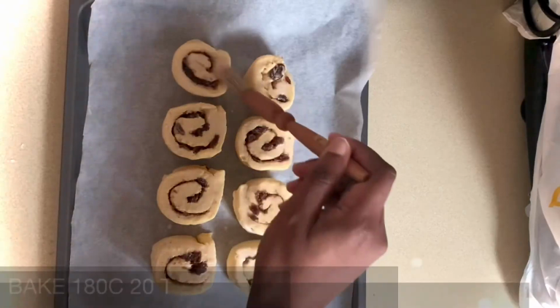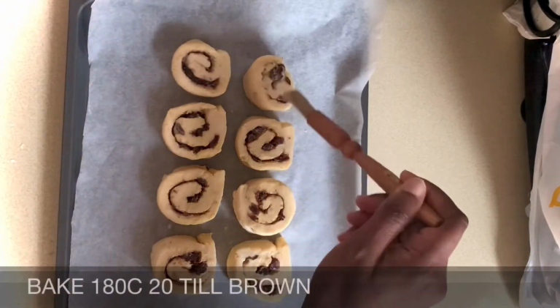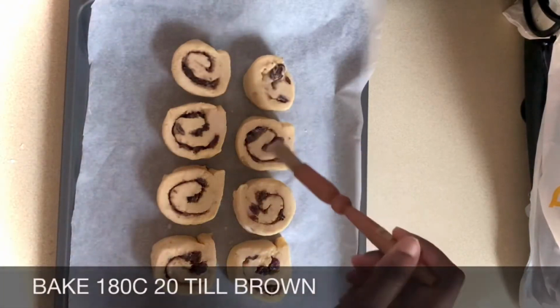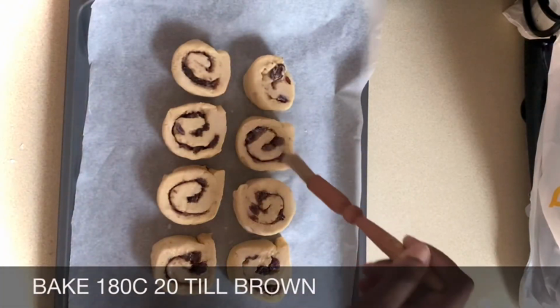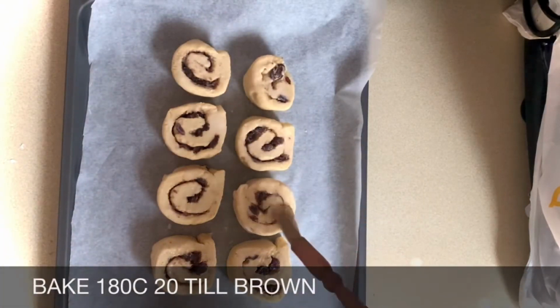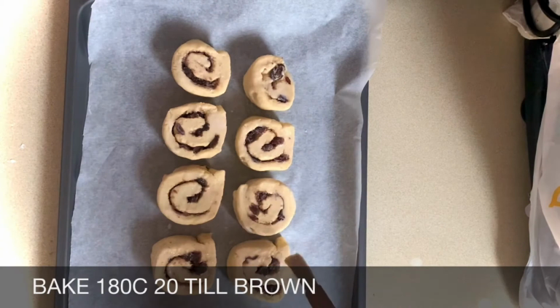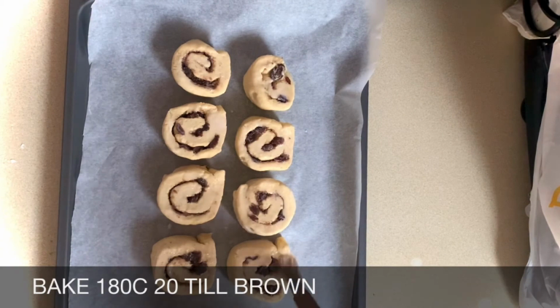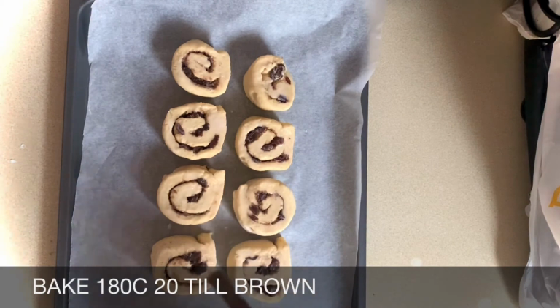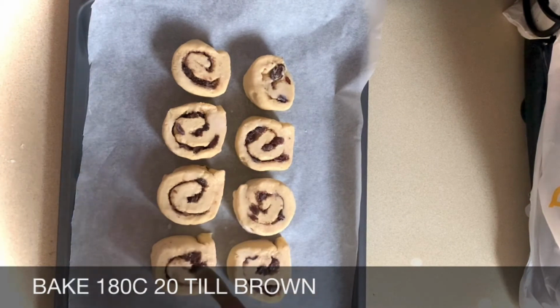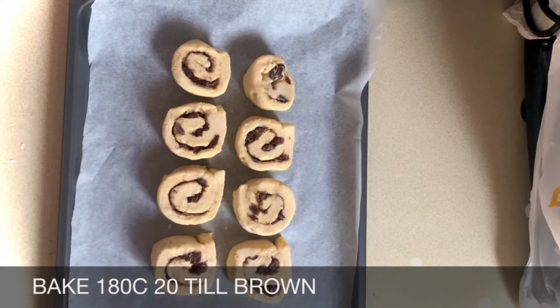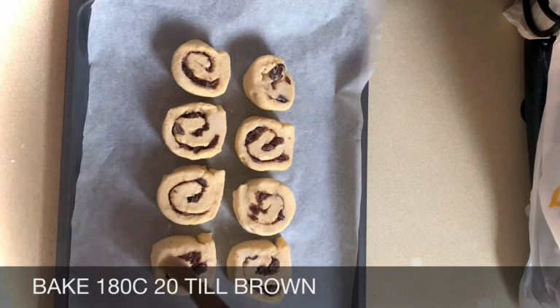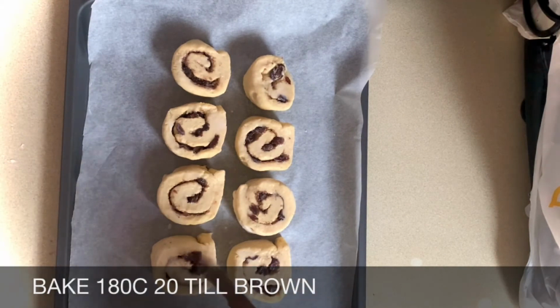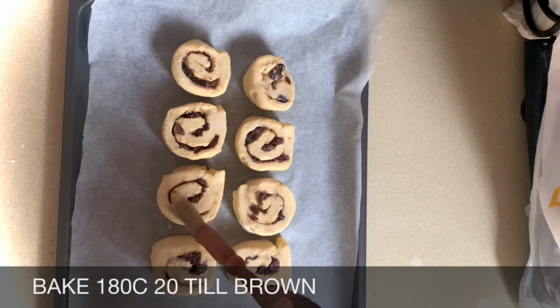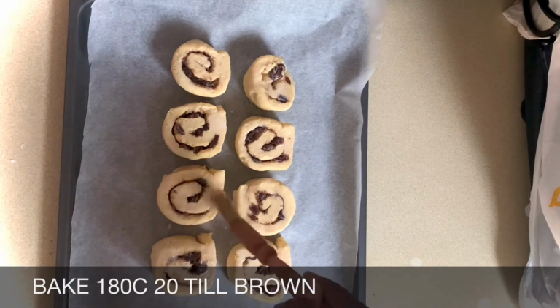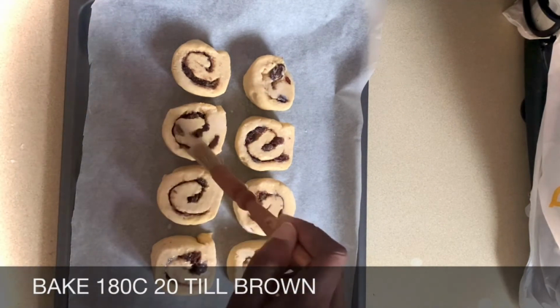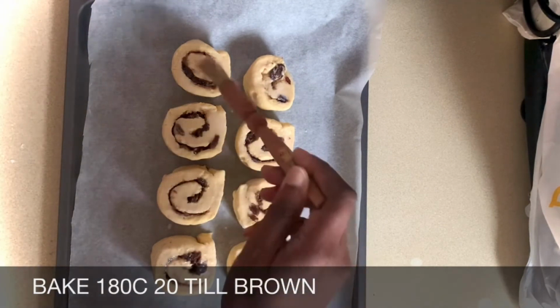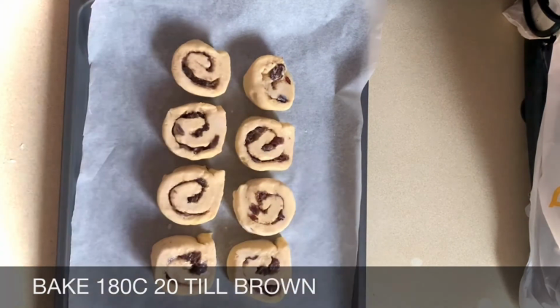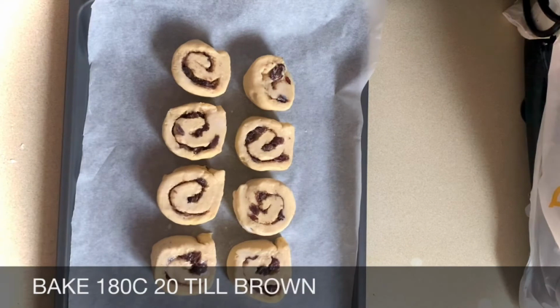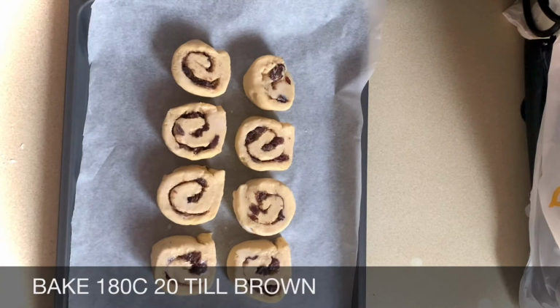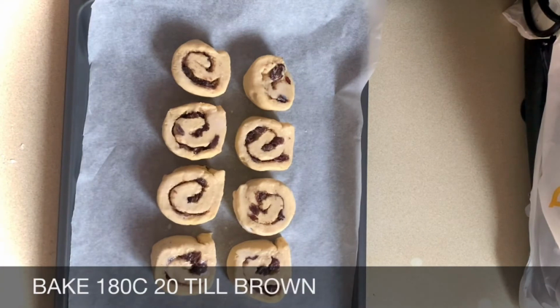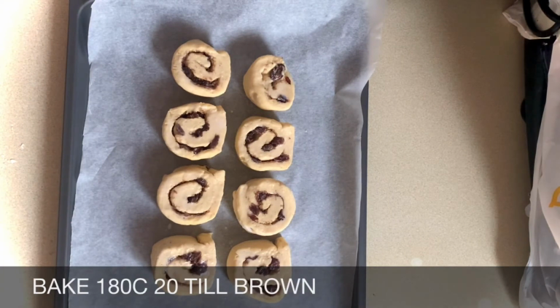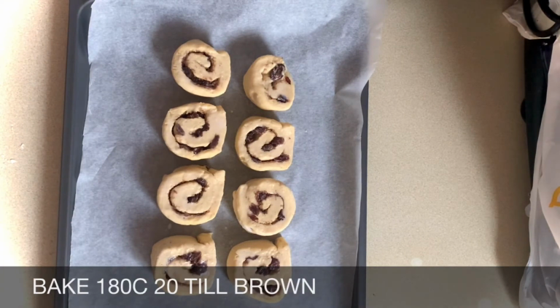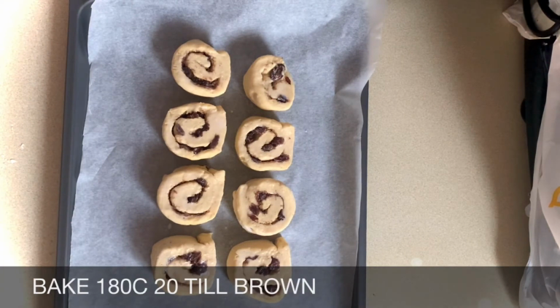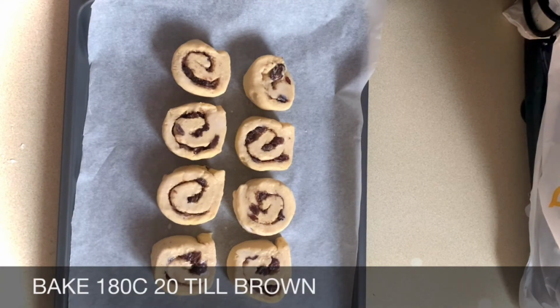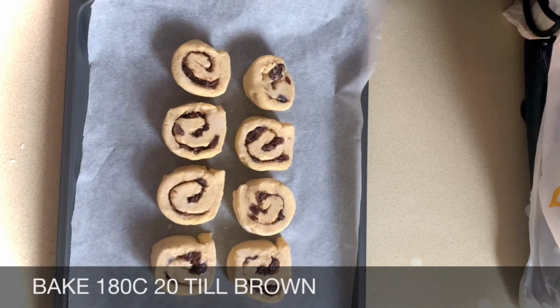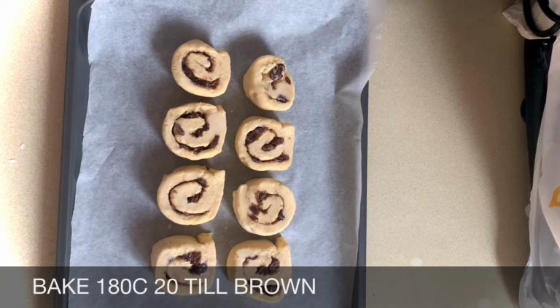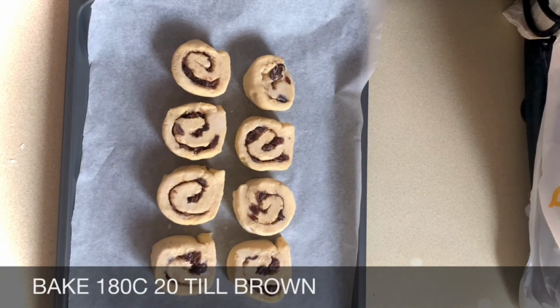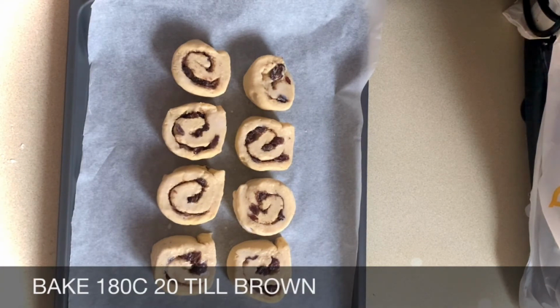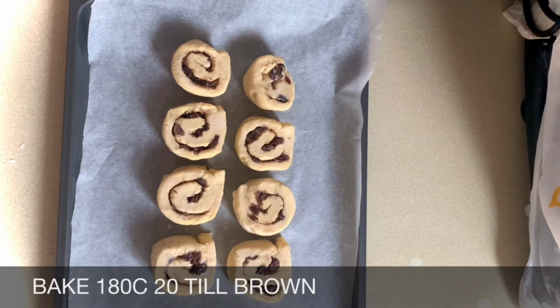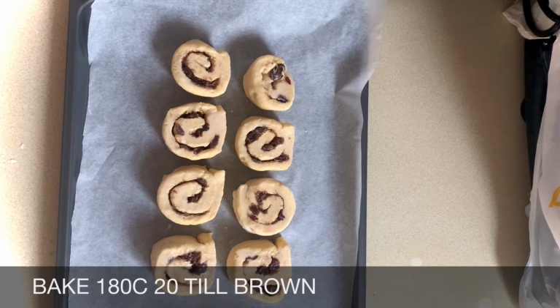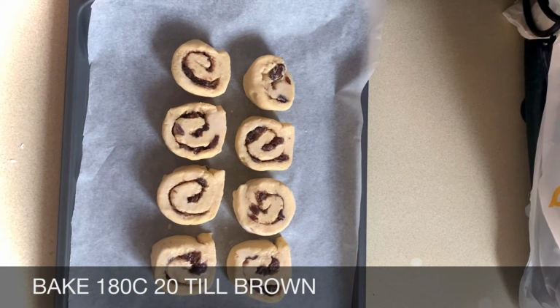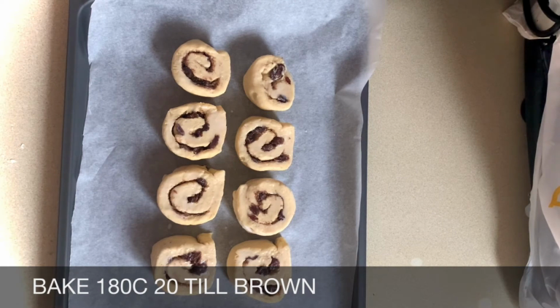Now I've cut them all I'll brush each one with a little milk. I've left a little gap between each one. I've already preheated my oven to 180 Celsius and I'll bake them for about 20 minutes until they're golden brown.